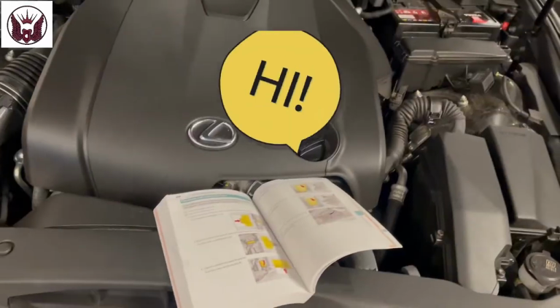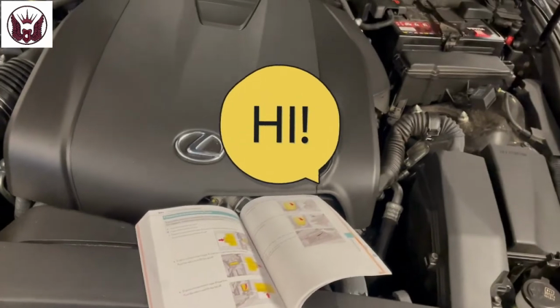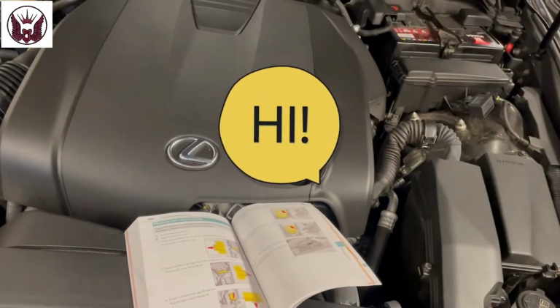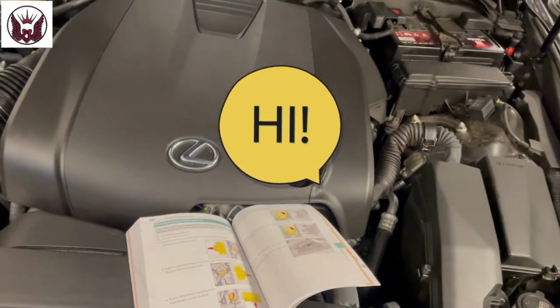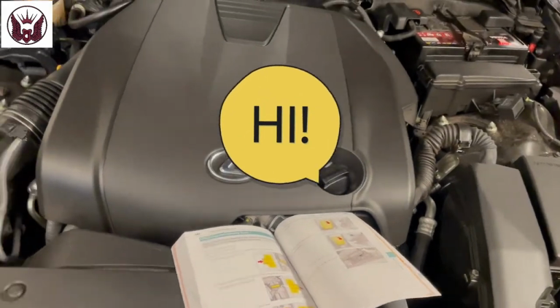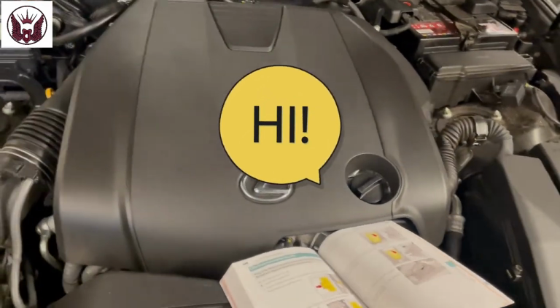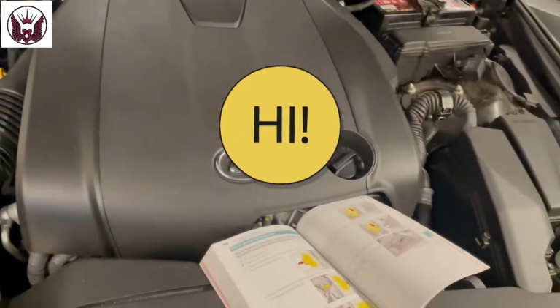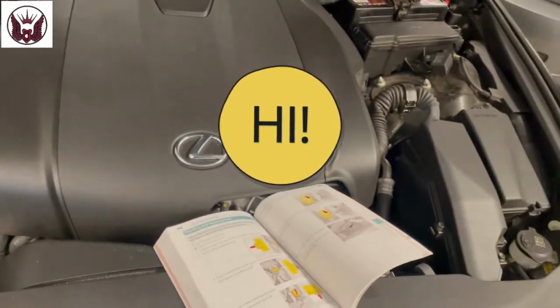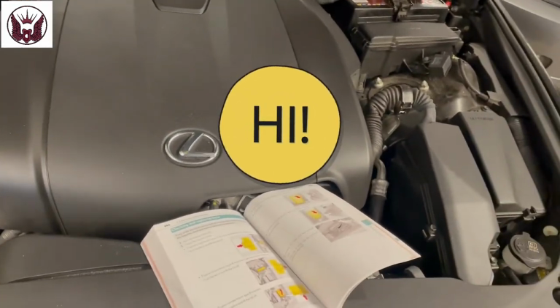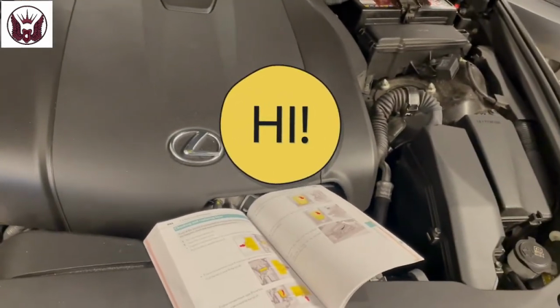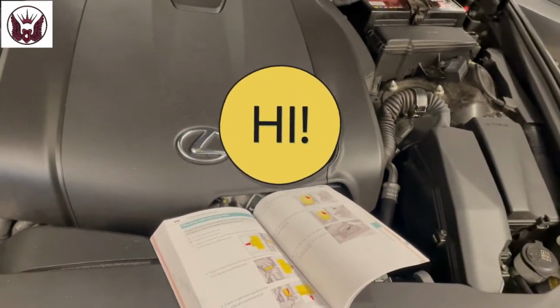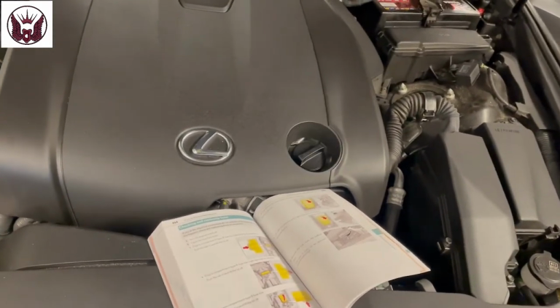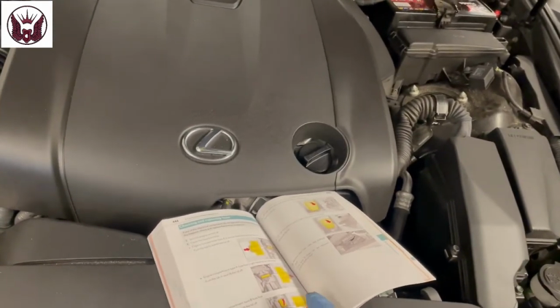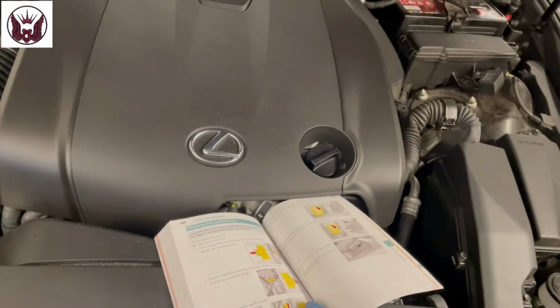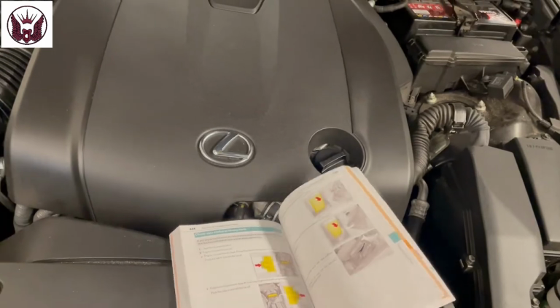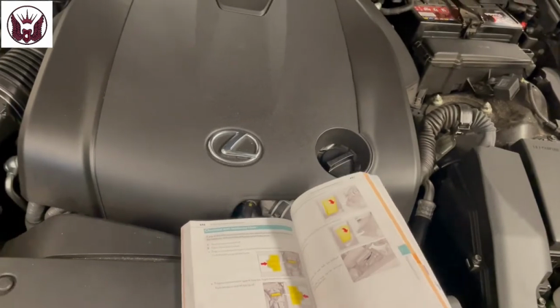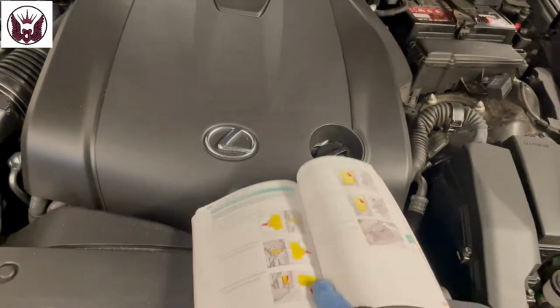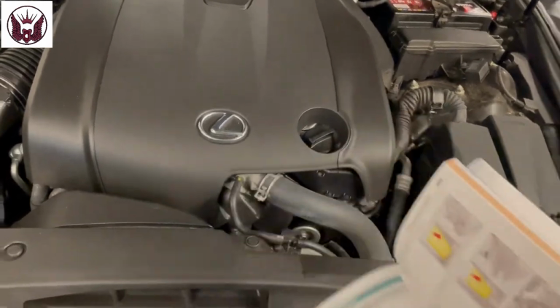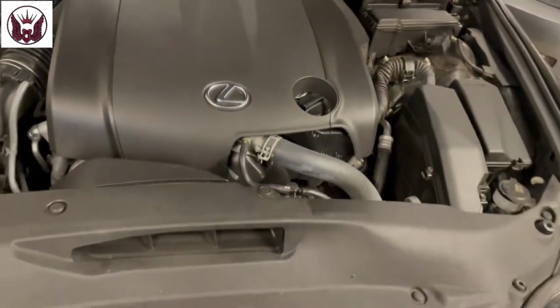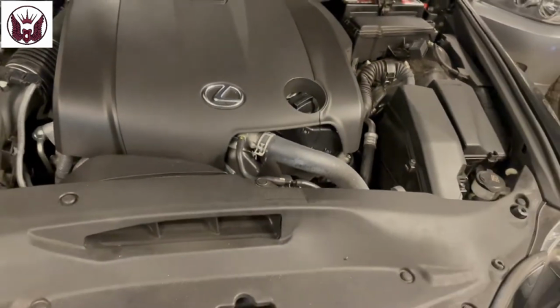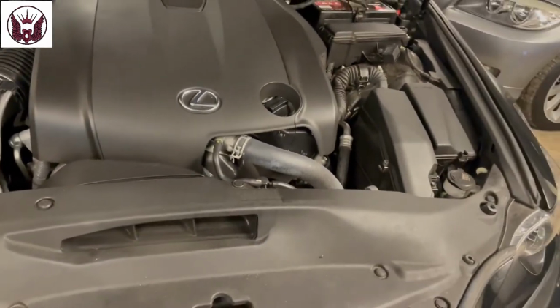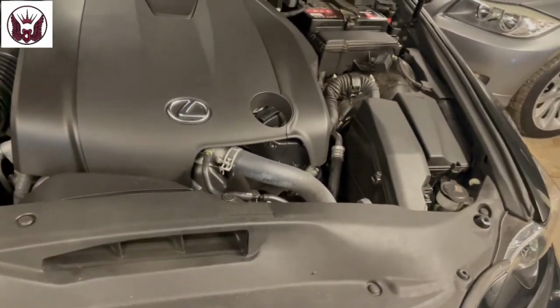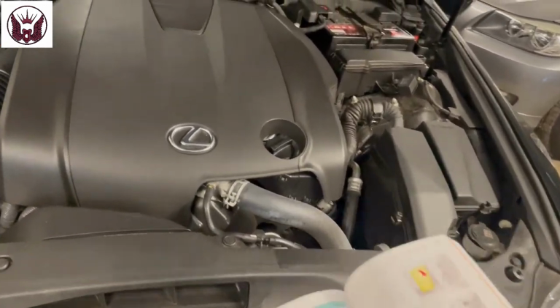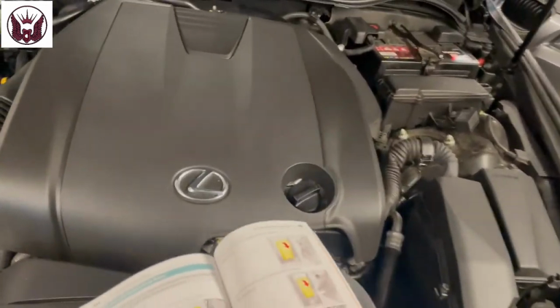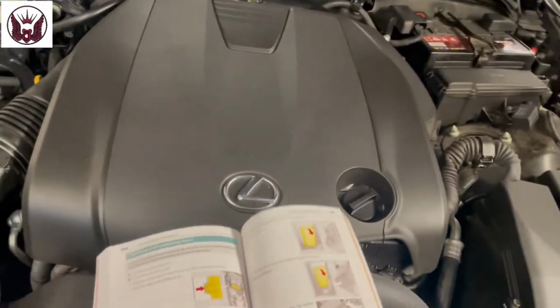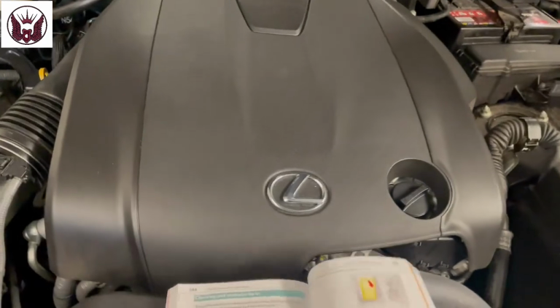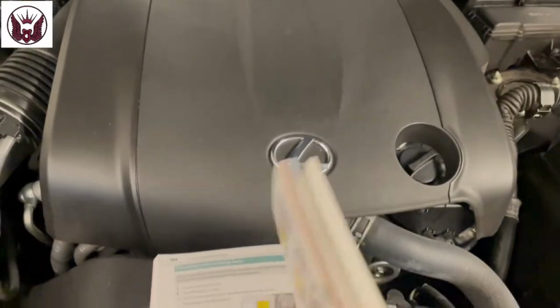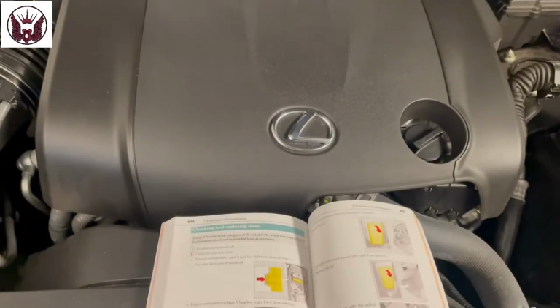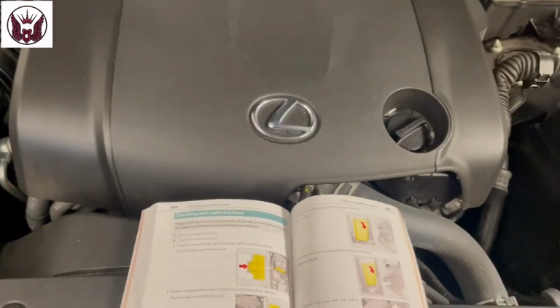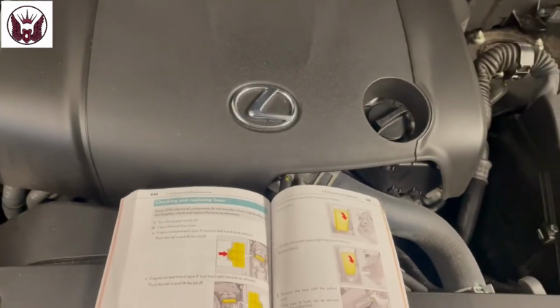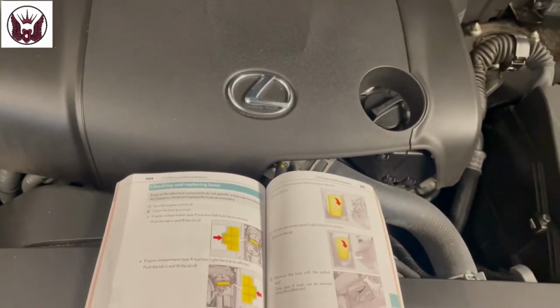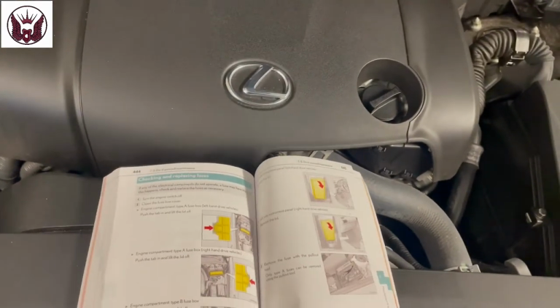Hi there everybody and welcome to another video. On this video I have this Lexus IS250, a 2013 model. I'm just gonna show you the location of the fuse boxes.